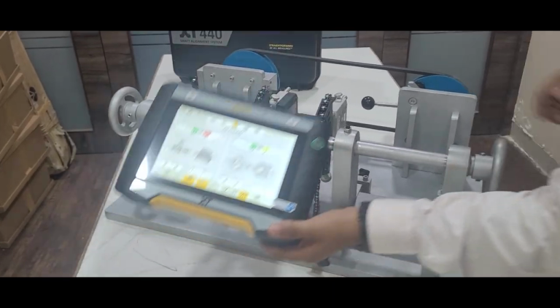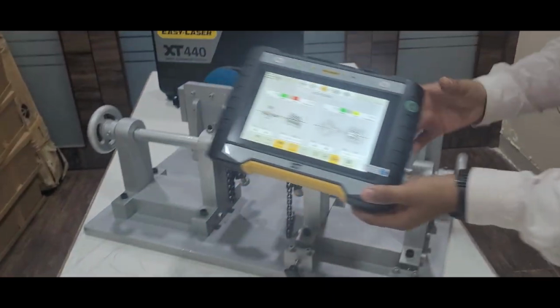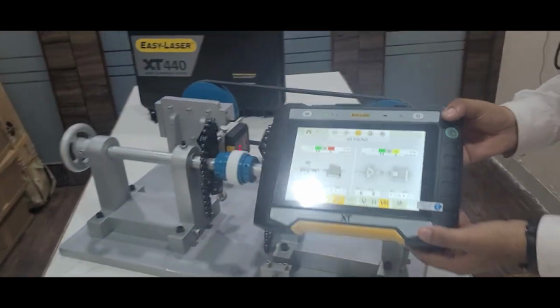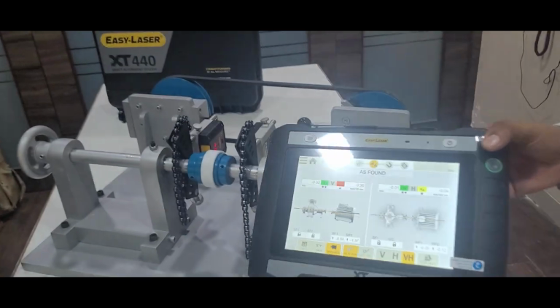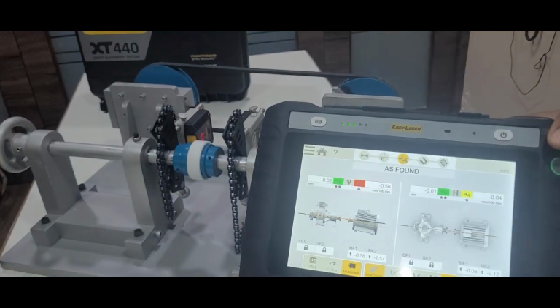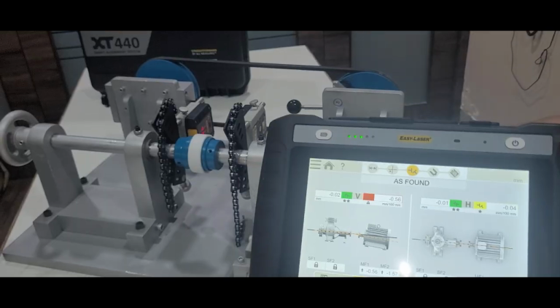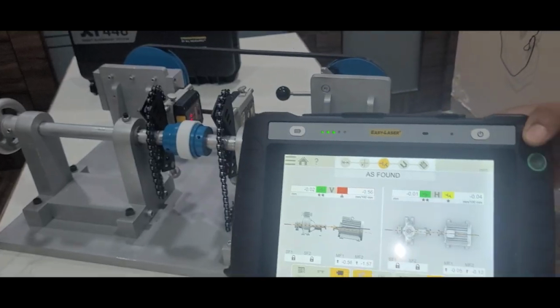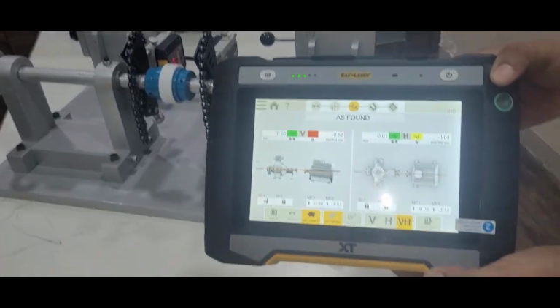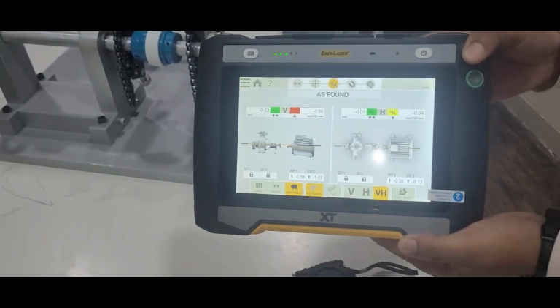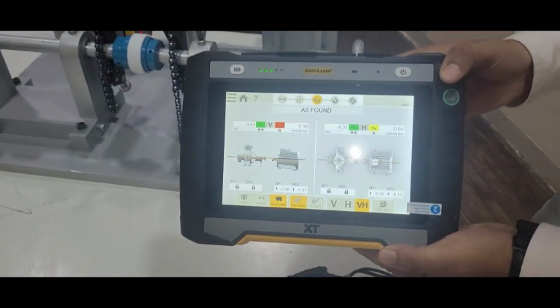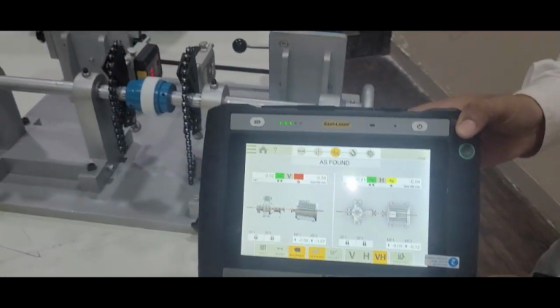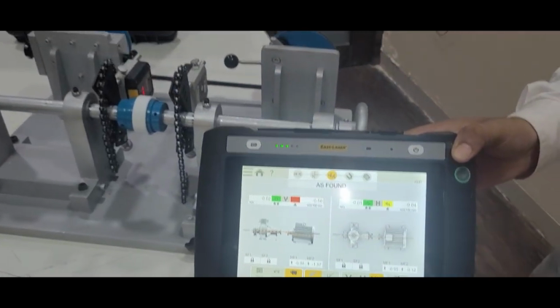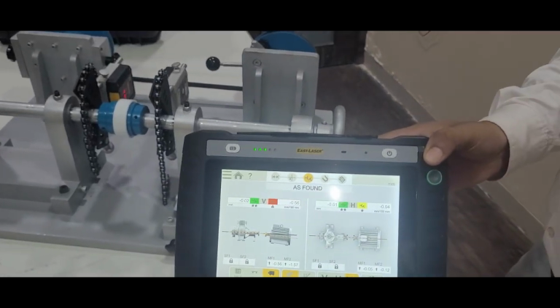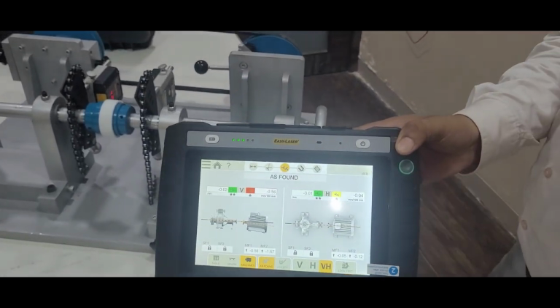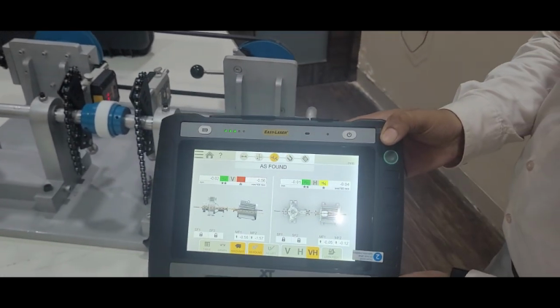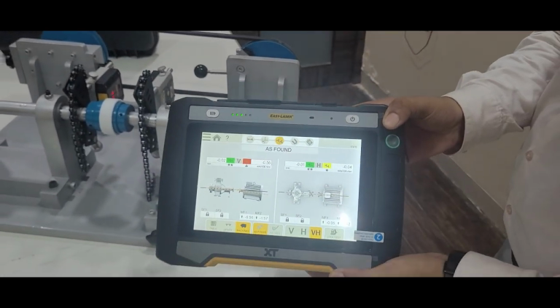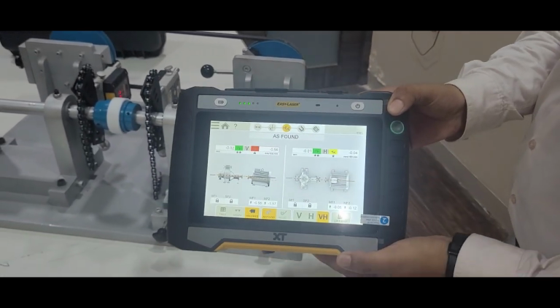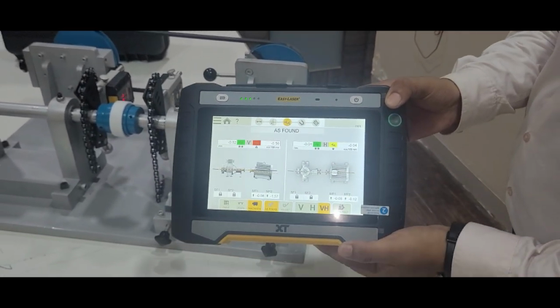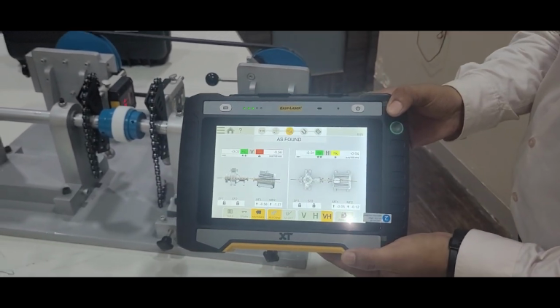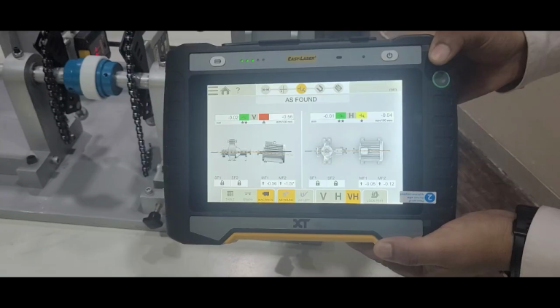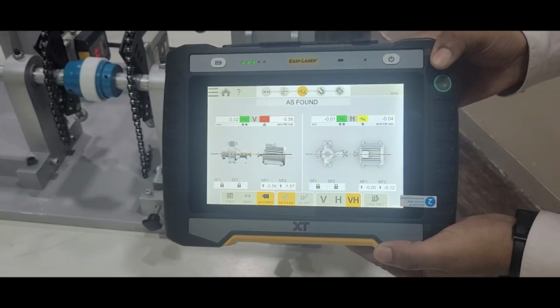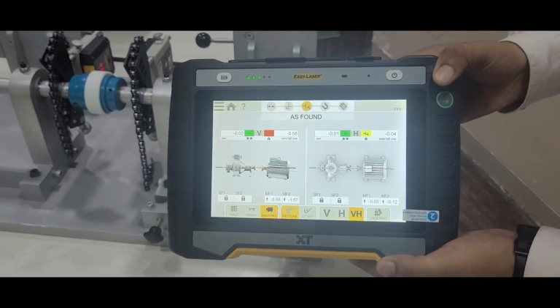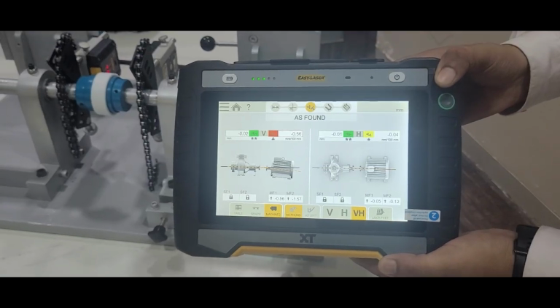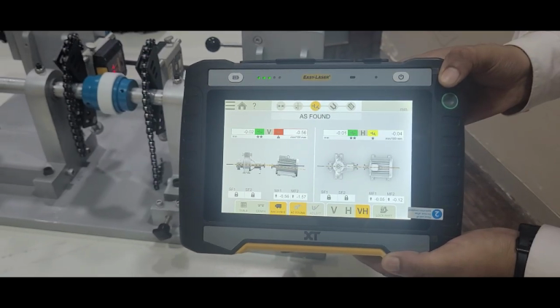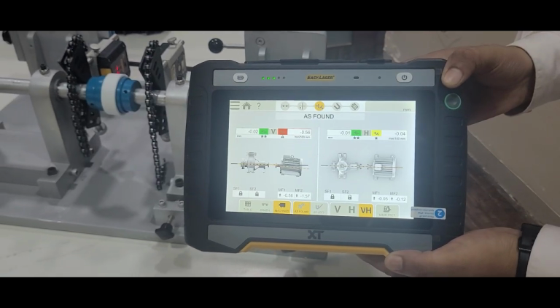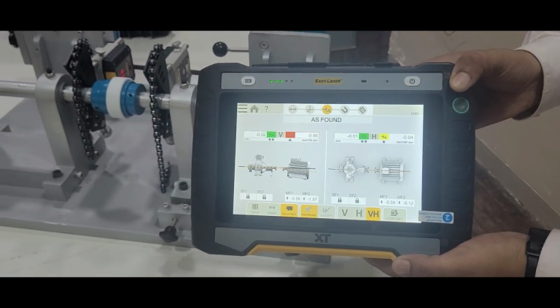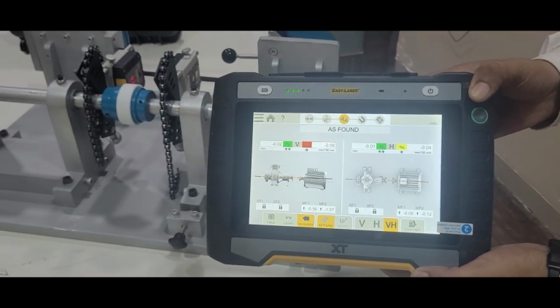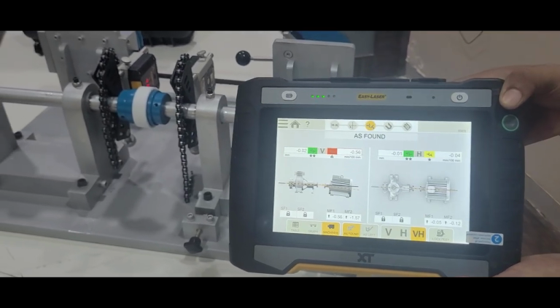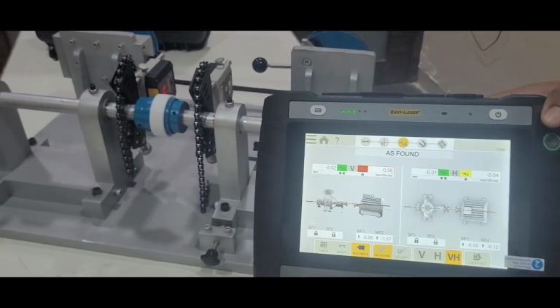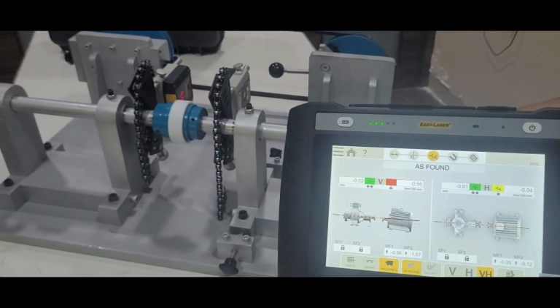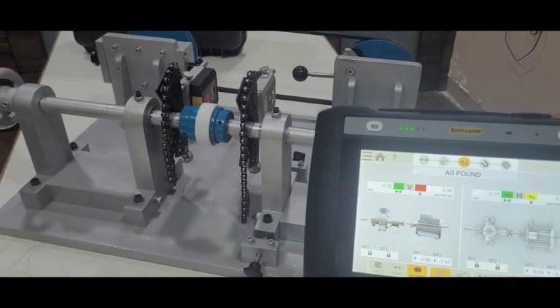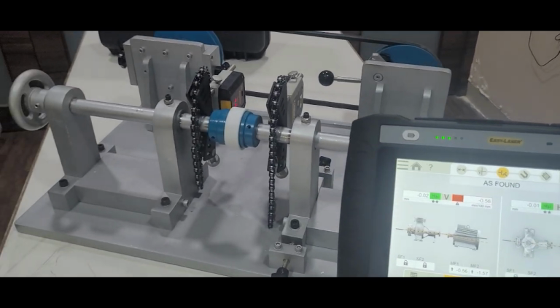After collecting the data, the system will show you the vertical and horizontal misalignment values along with the corrections required for both axes.